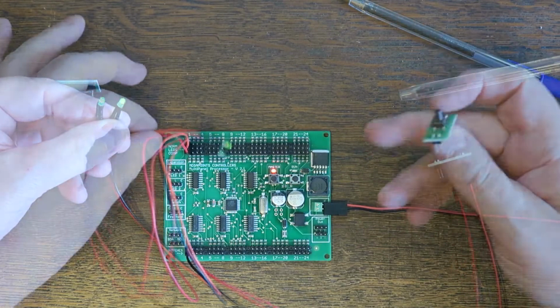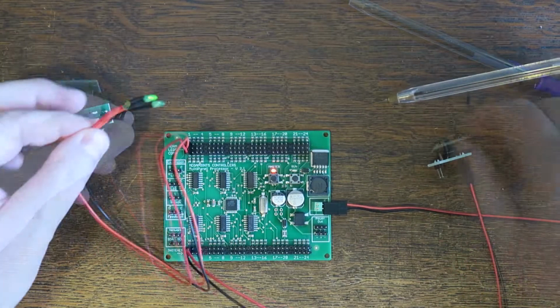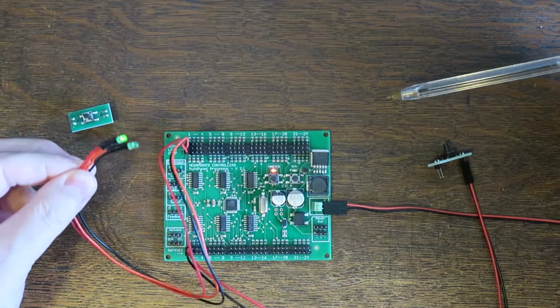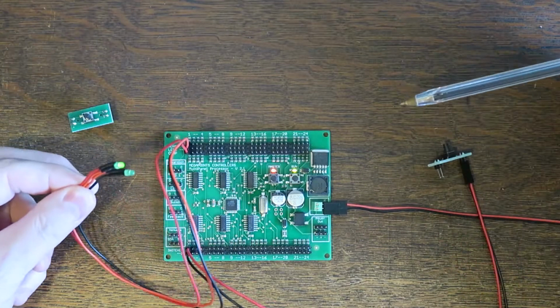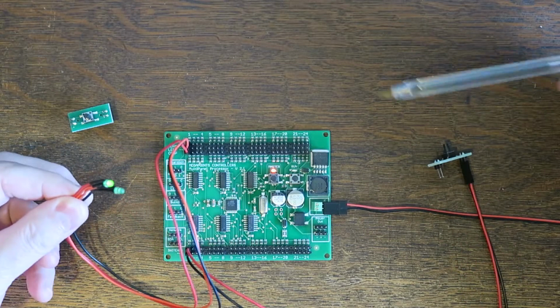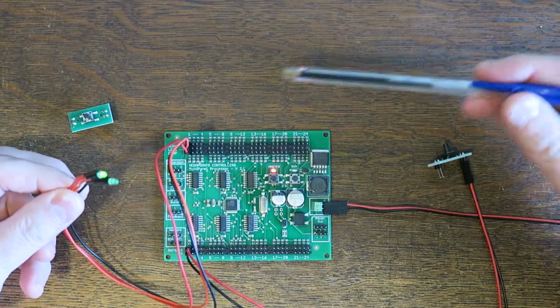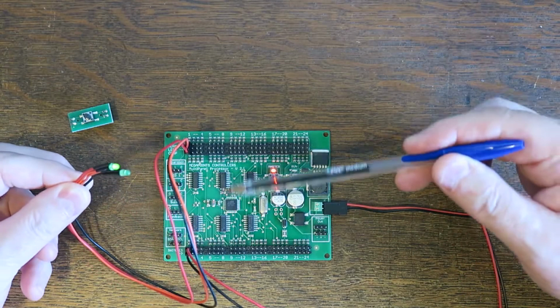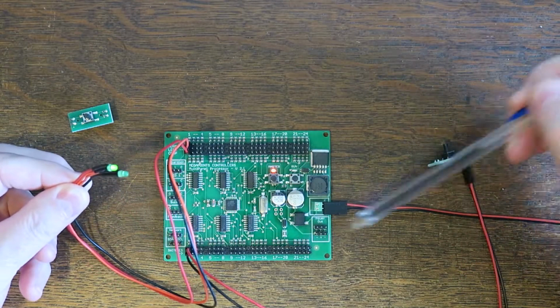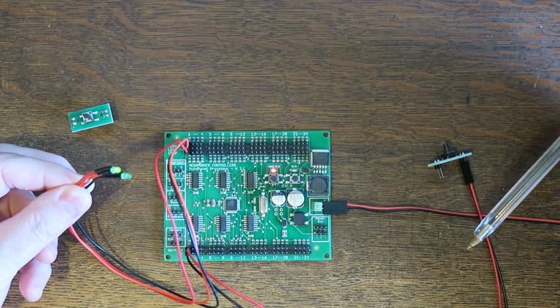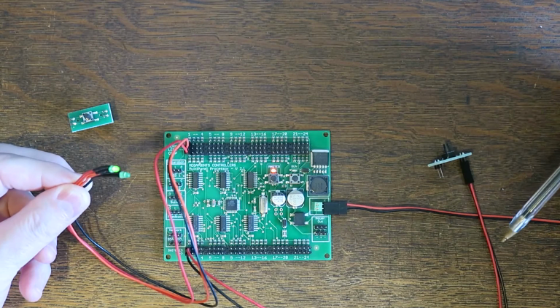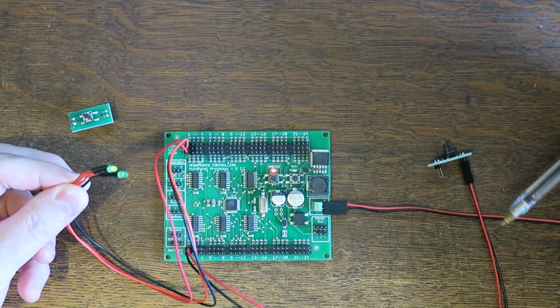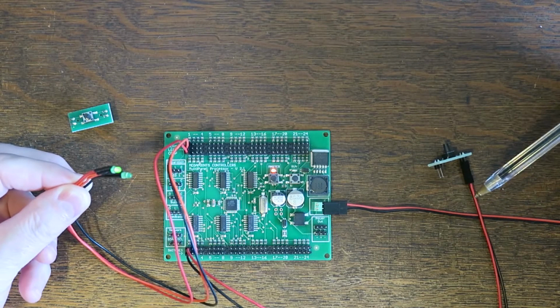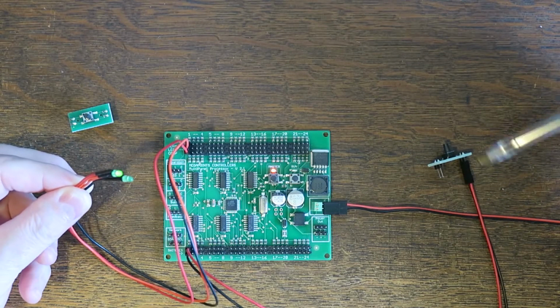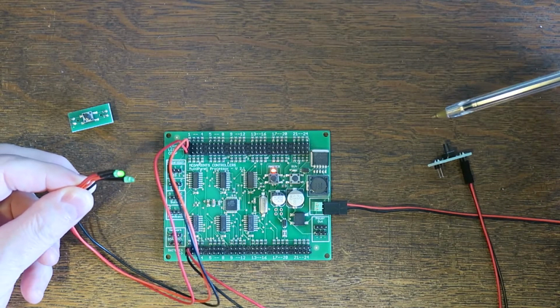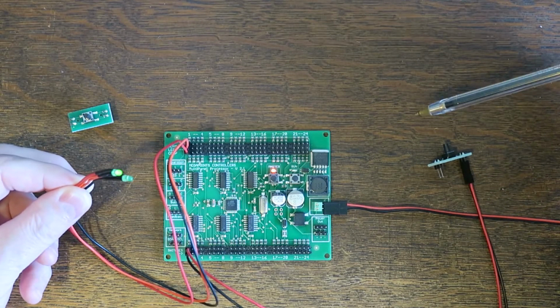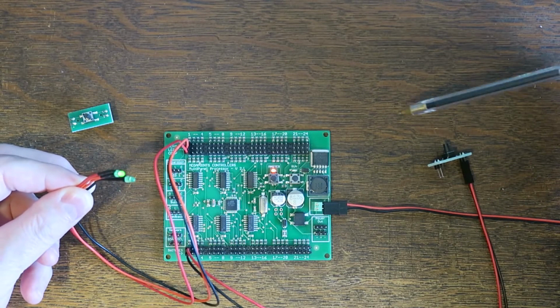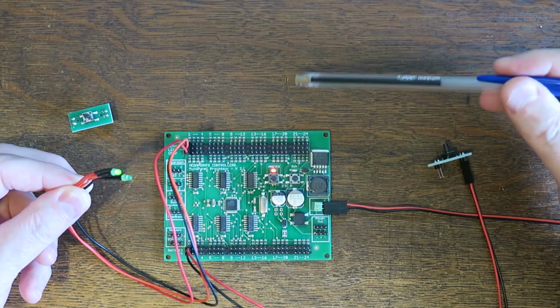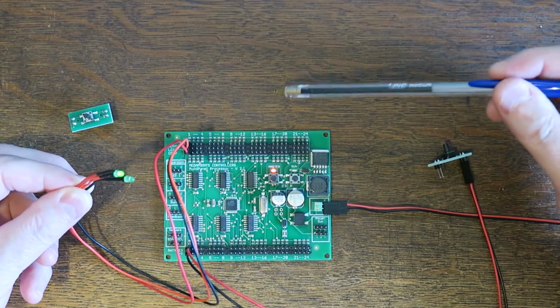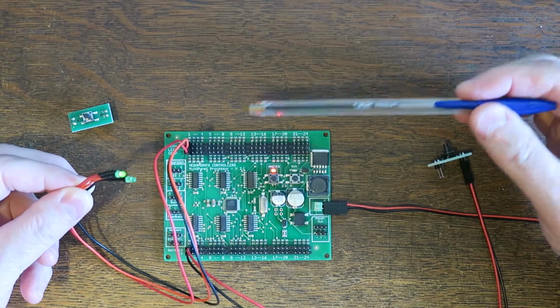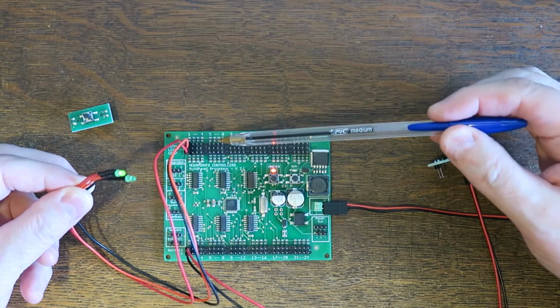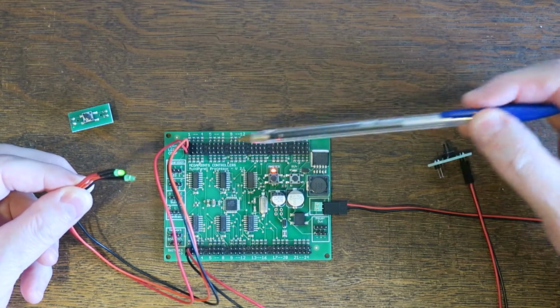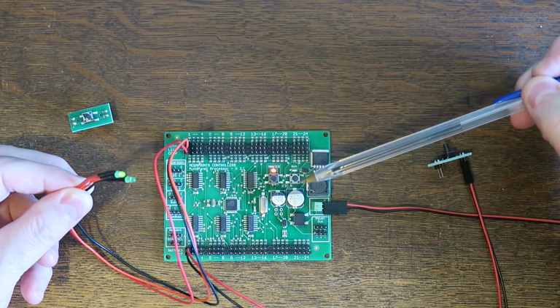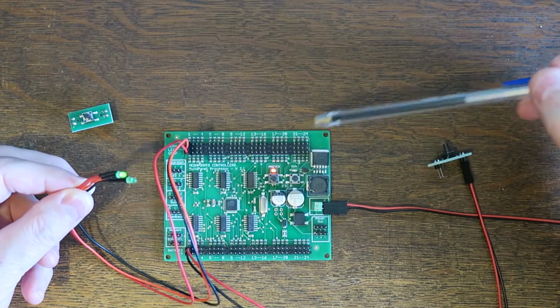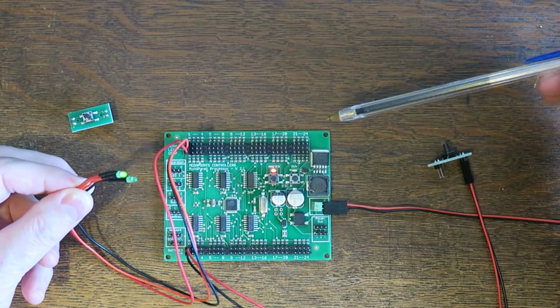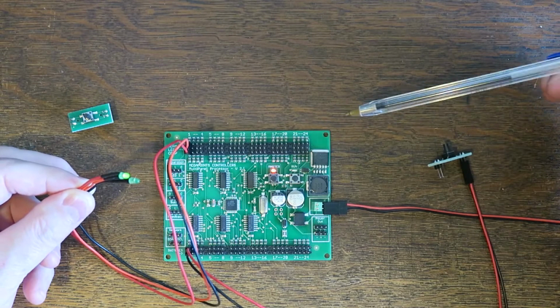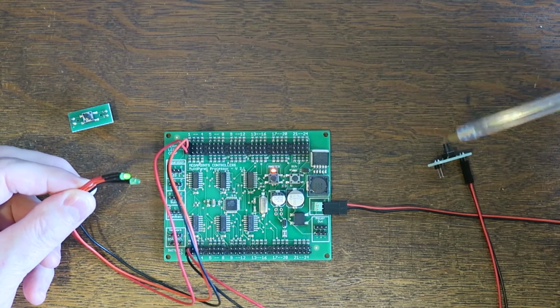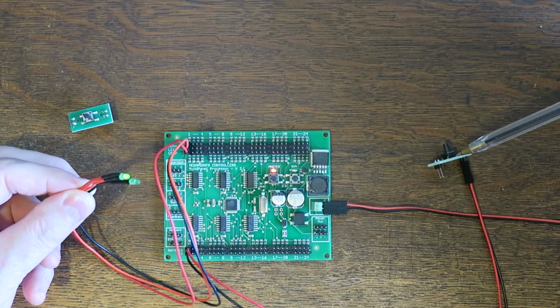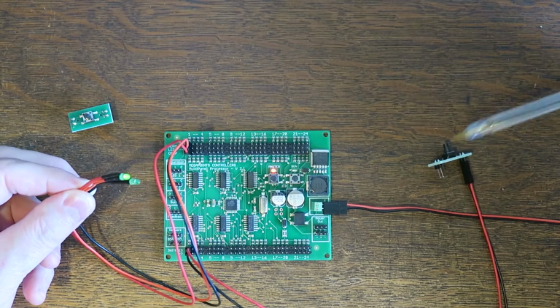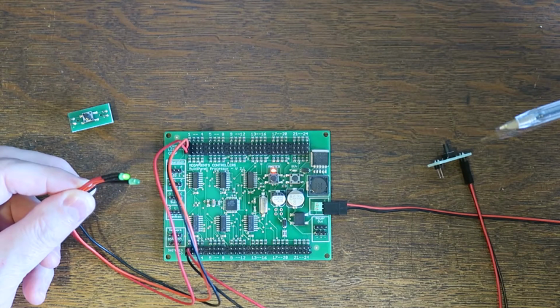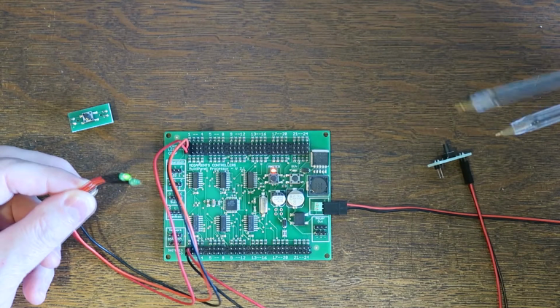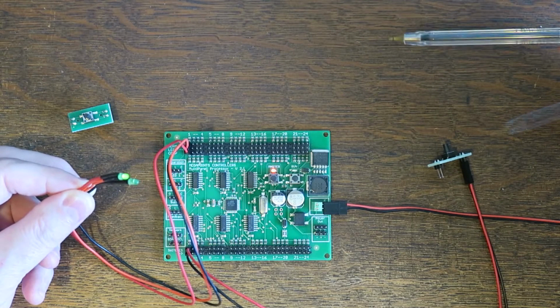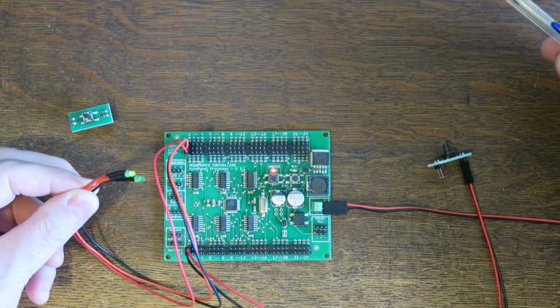I hope that gives you a brief idea of how simple it is to hook up a multi-panel version 2.1. It's available with or without the optional cable packs and the switch packs. Thanks for watching.